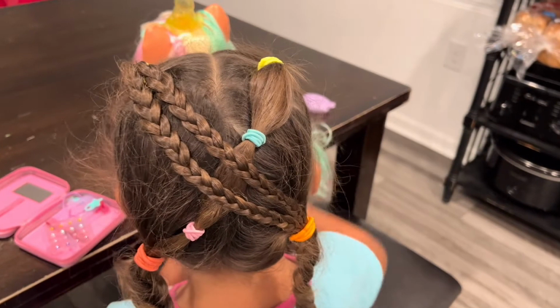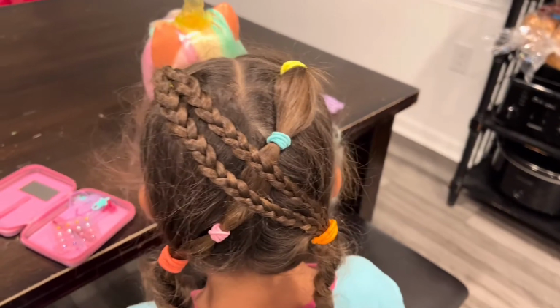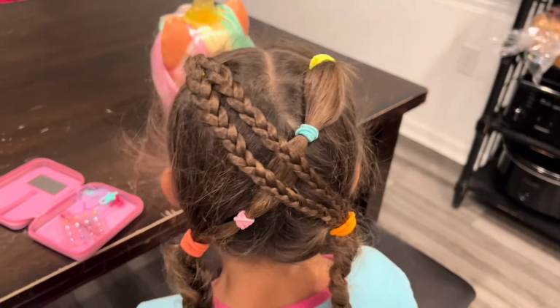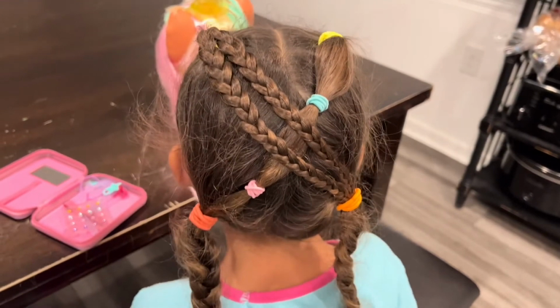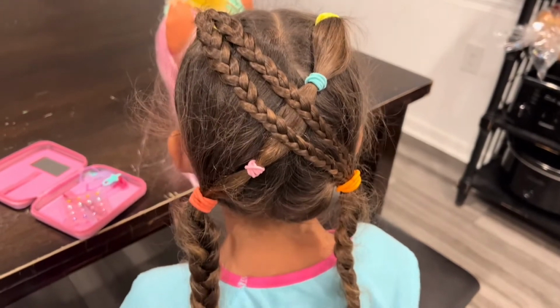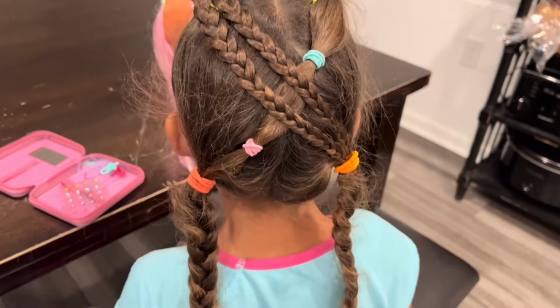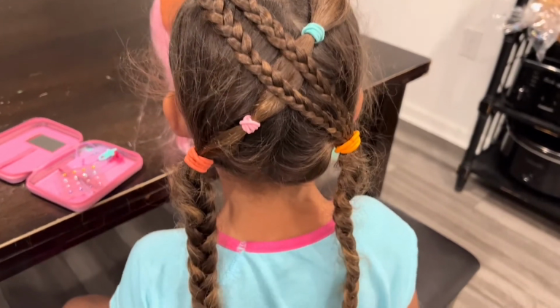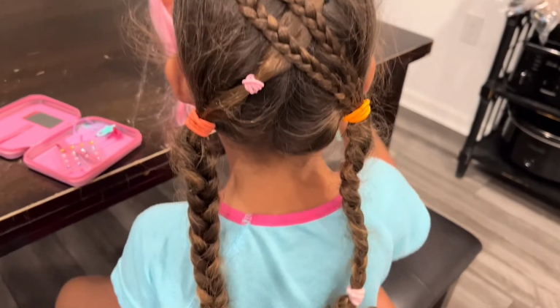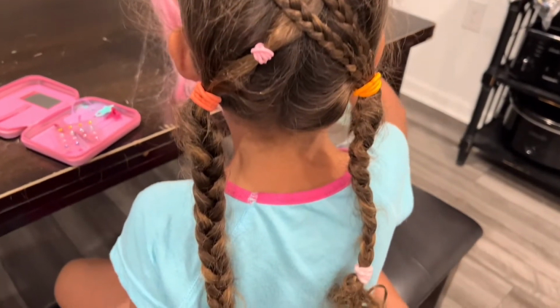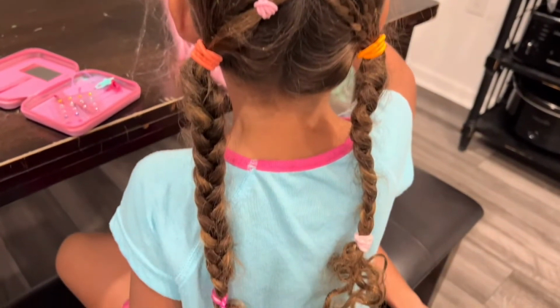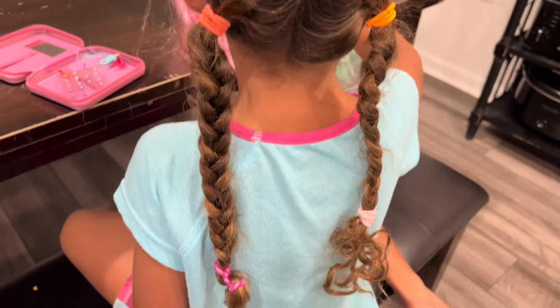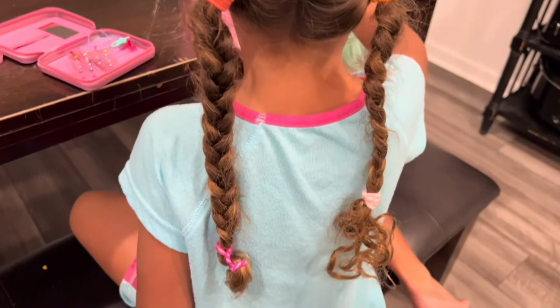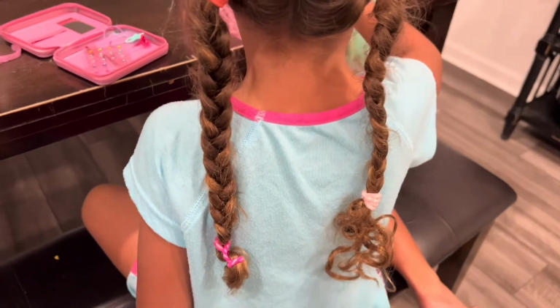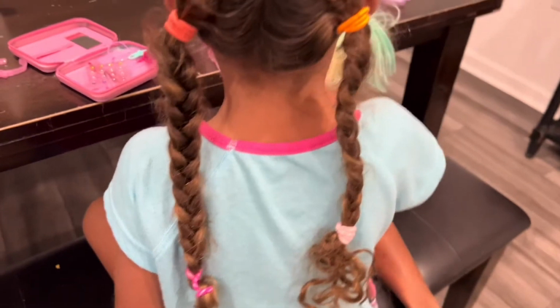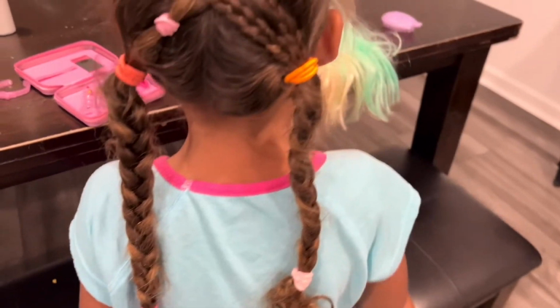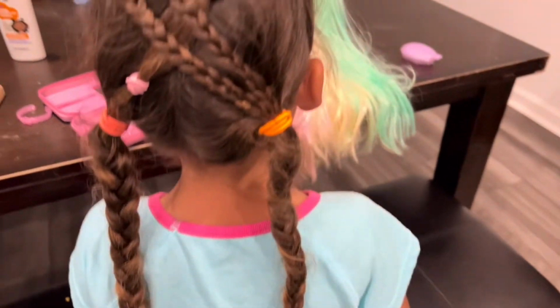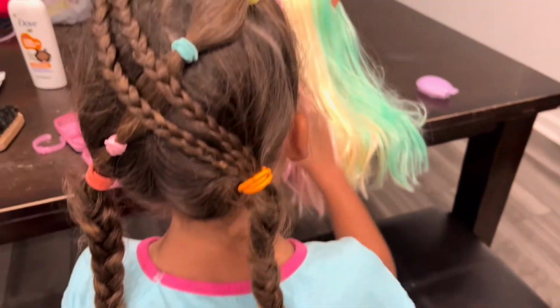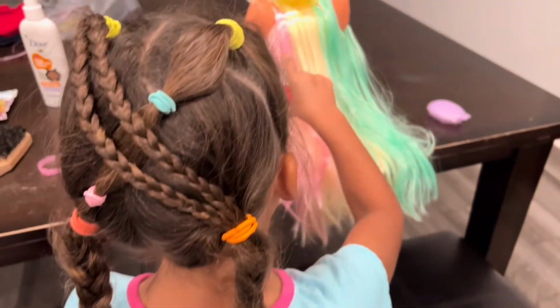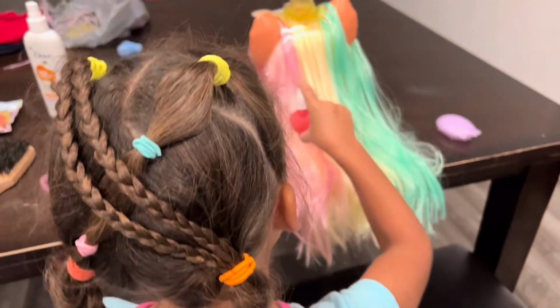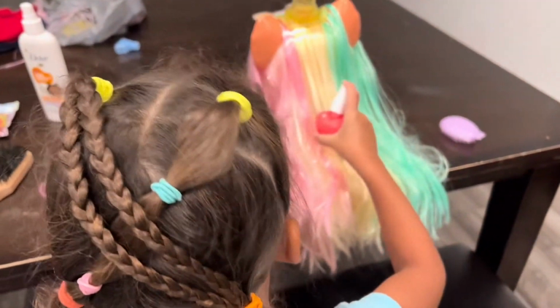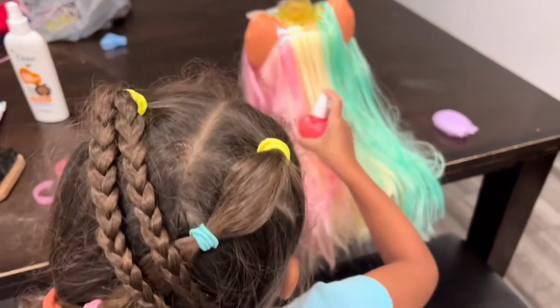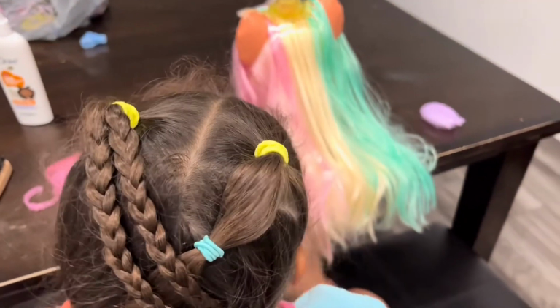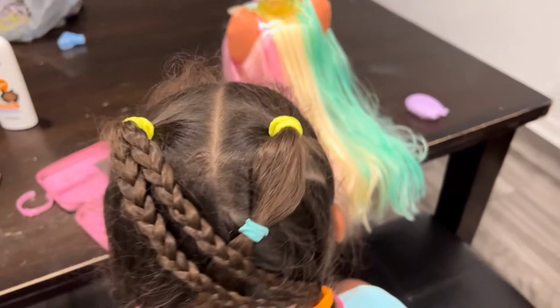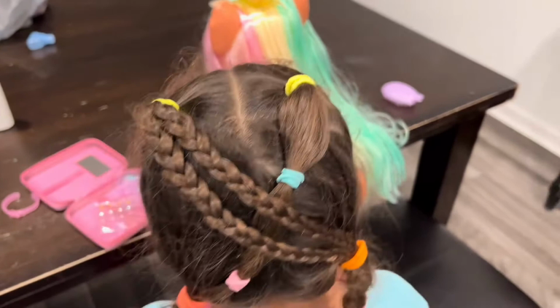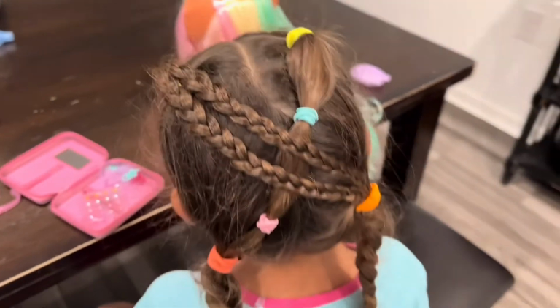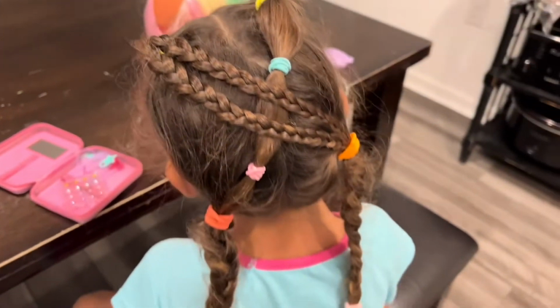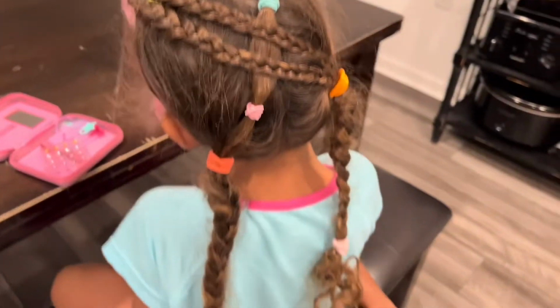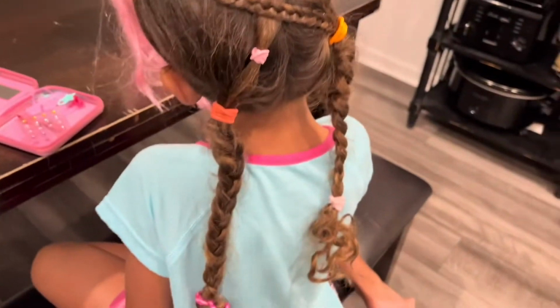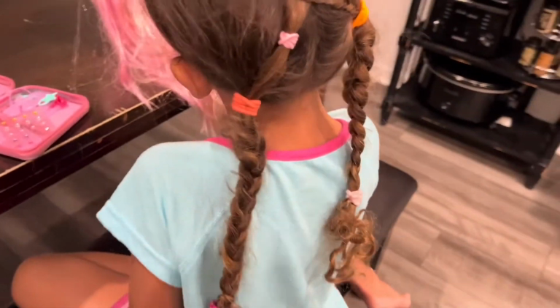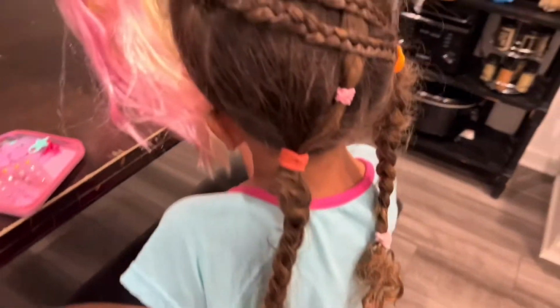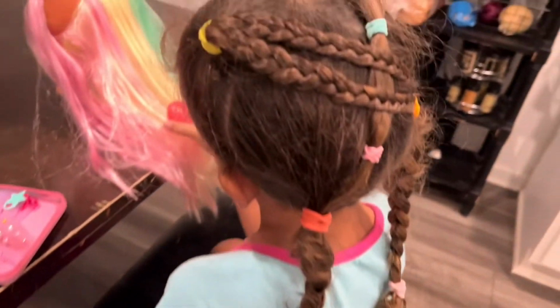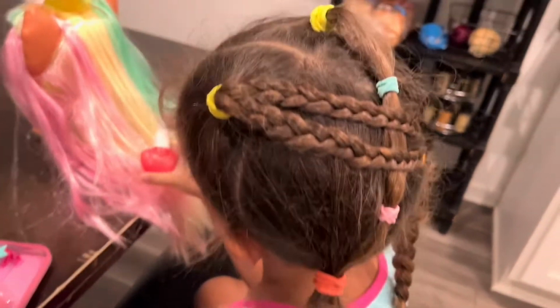Hi everybody, welcome back to the channel! Today I'm going to be sharing with you guys how I style my daughter's hair for school in the mornings. She has pretty curly hair, so what I like to do is style it the night before using some thicker bands, because as you can see her hair gets pretty frizzy when she's sleeping.